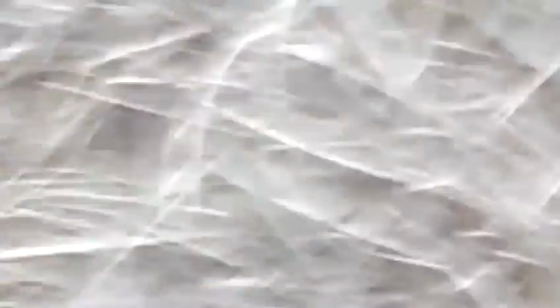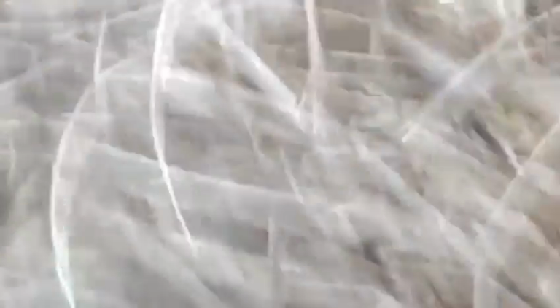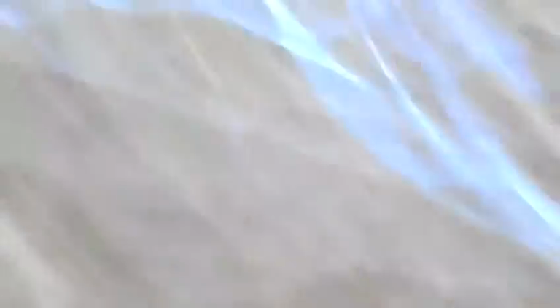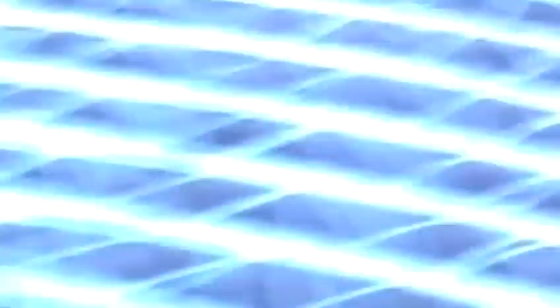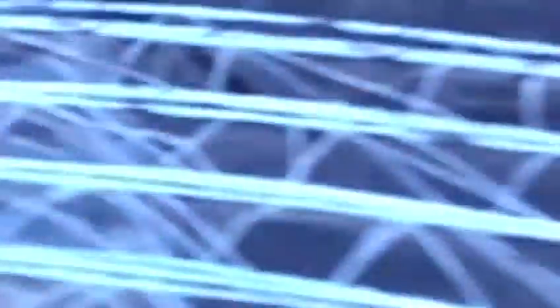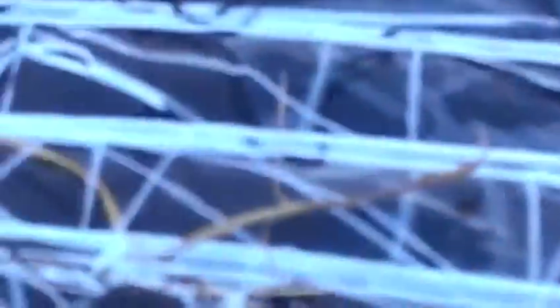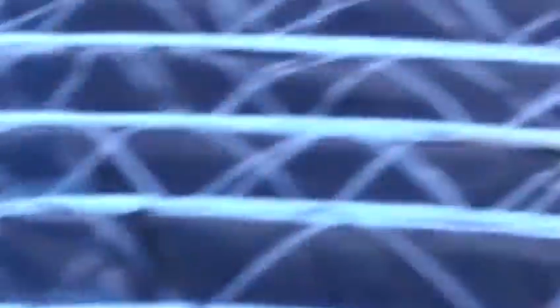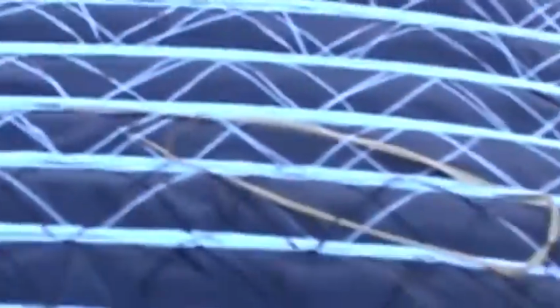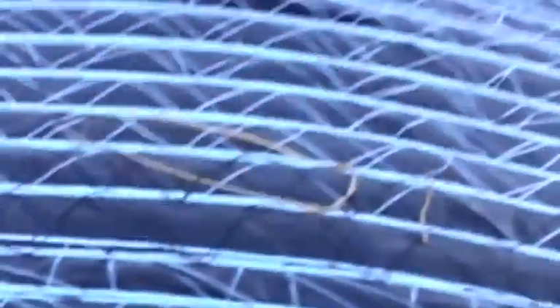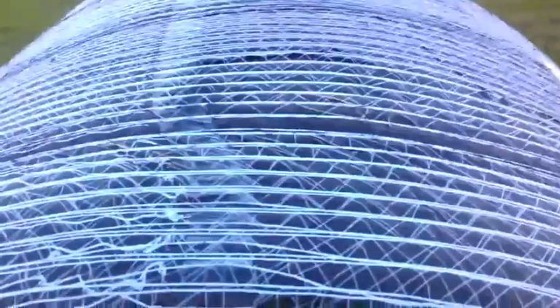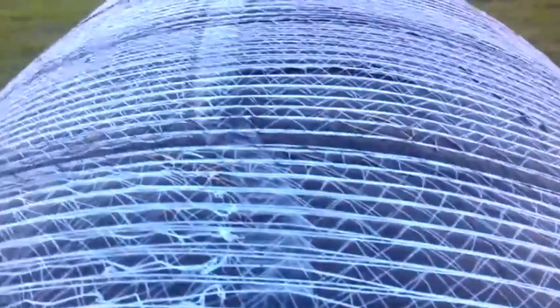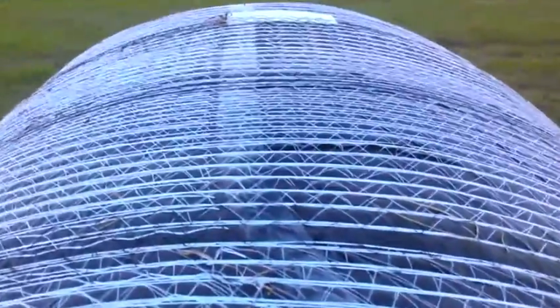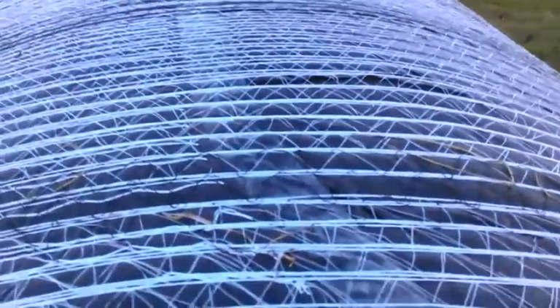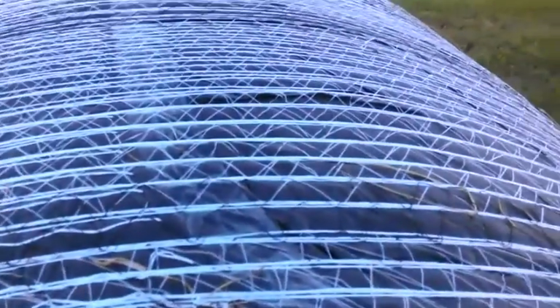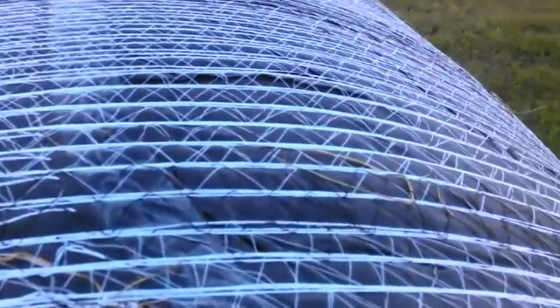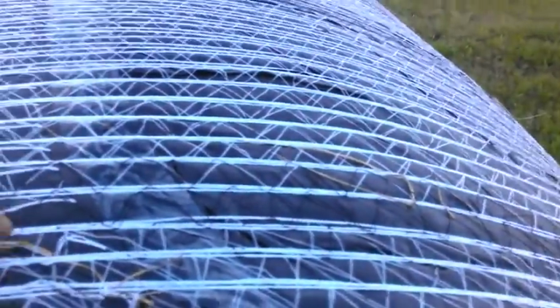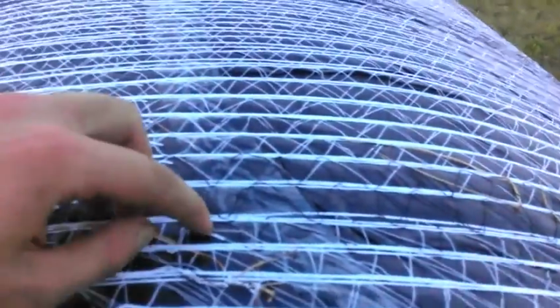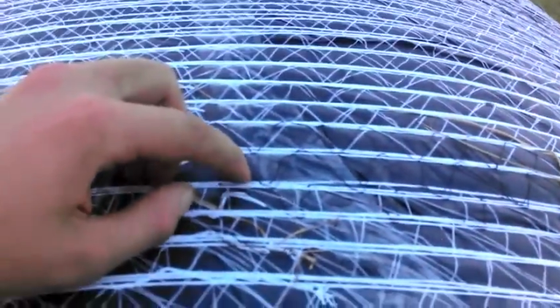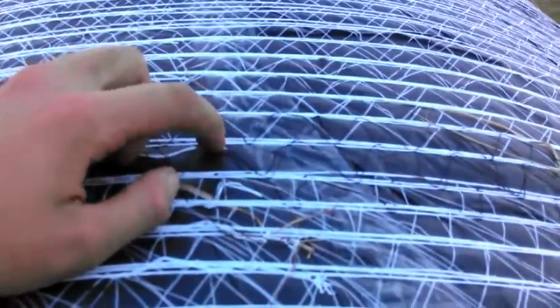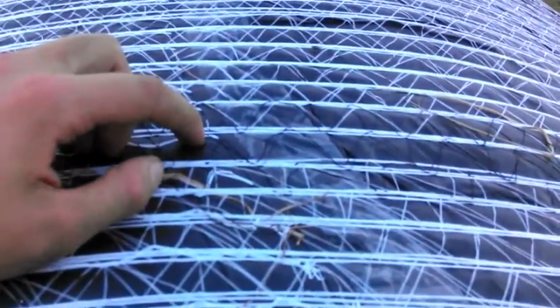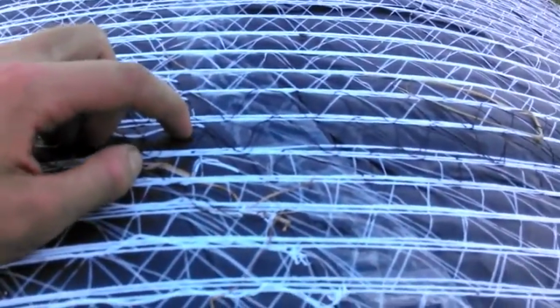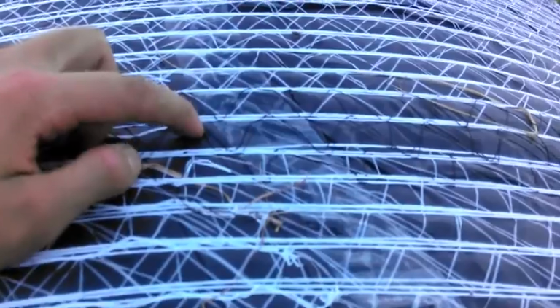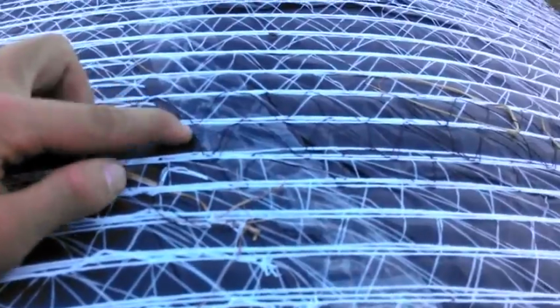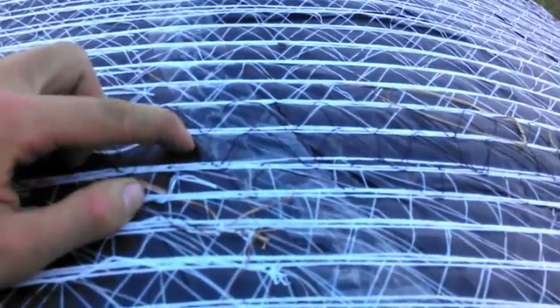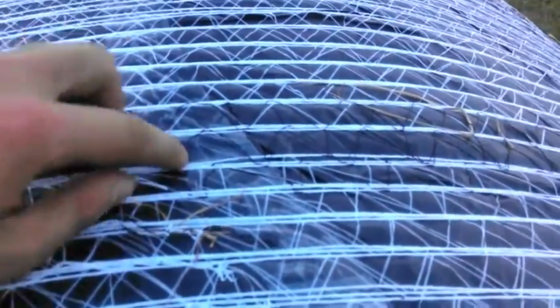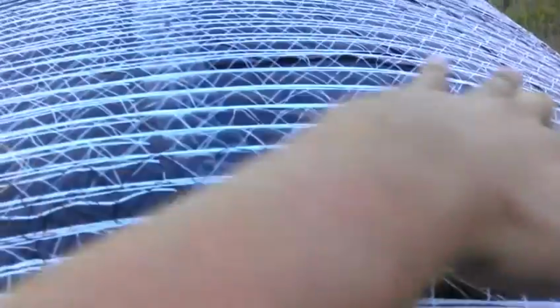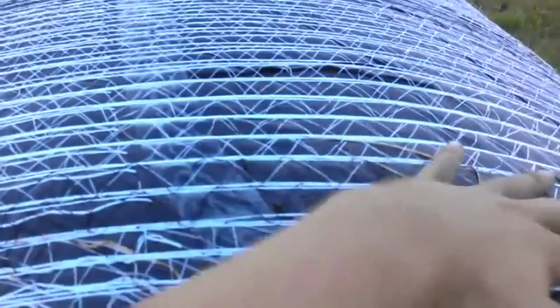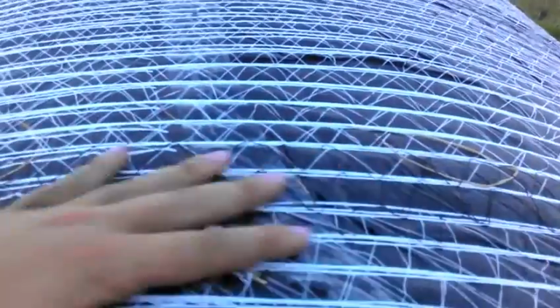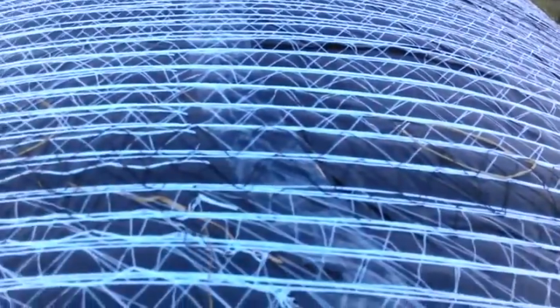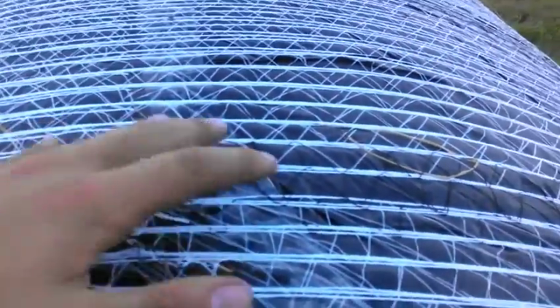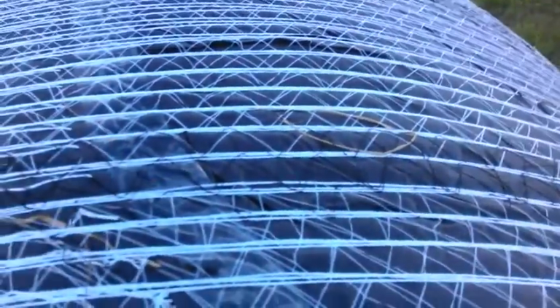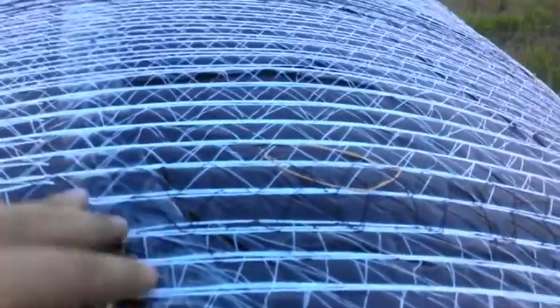Anyway, with these B-wrap bales, you have to look for the plastic seam here. You can see there's a seam, and you want that so the water runs down over it, not into it. I'm up here checking these B-wrap bales to make sure they're turned the right direction so if the rain gets on them.